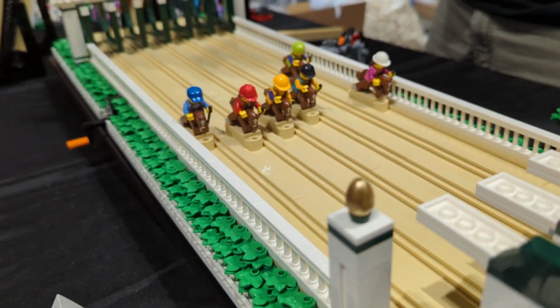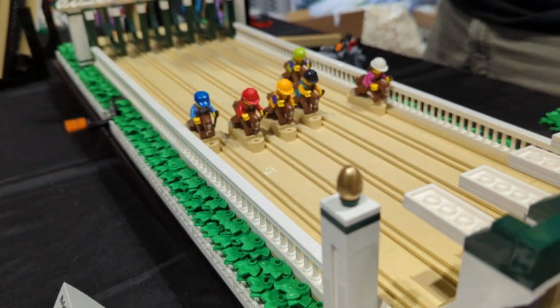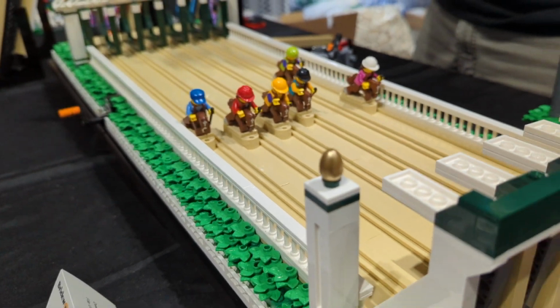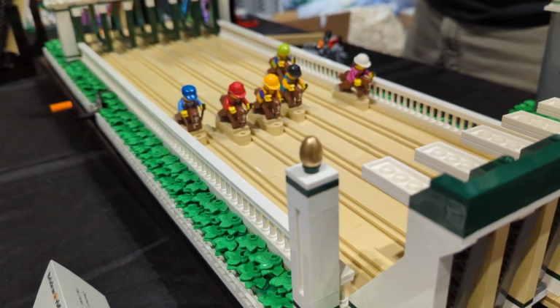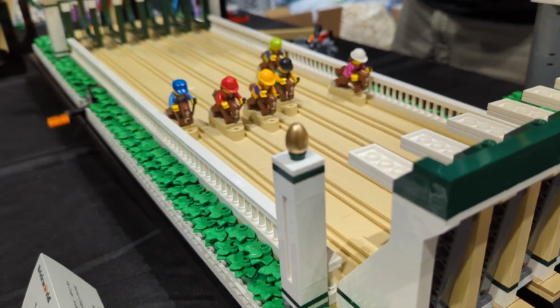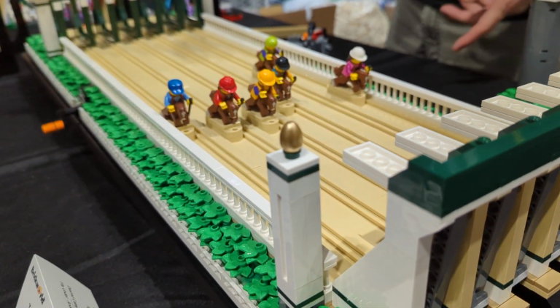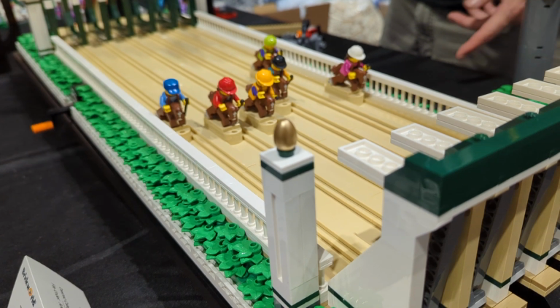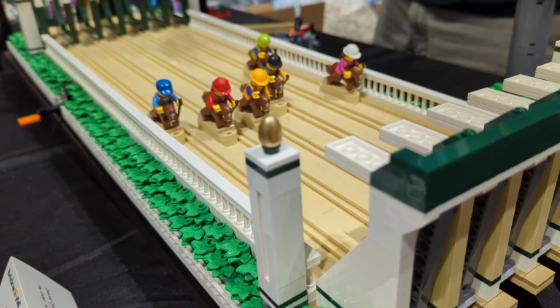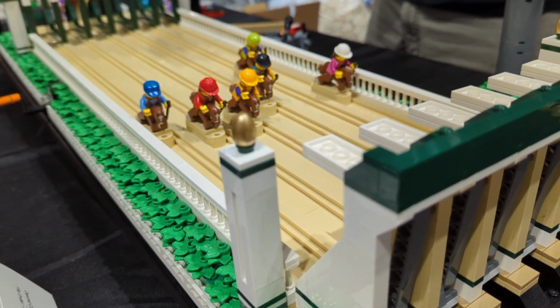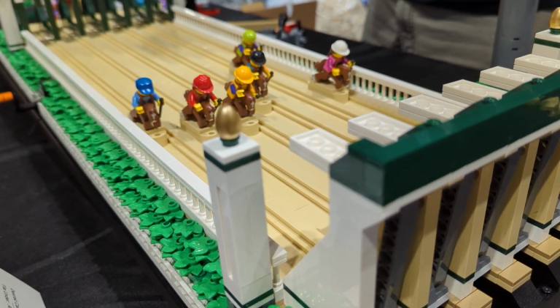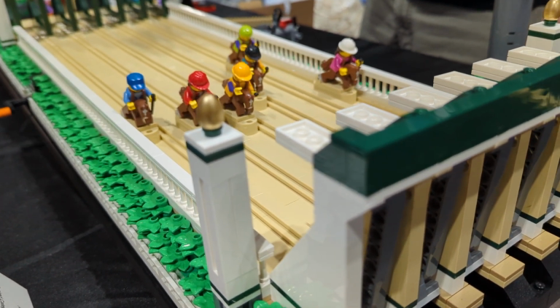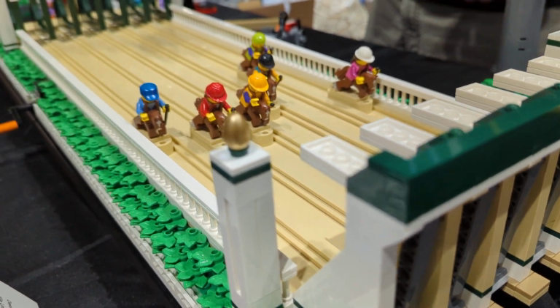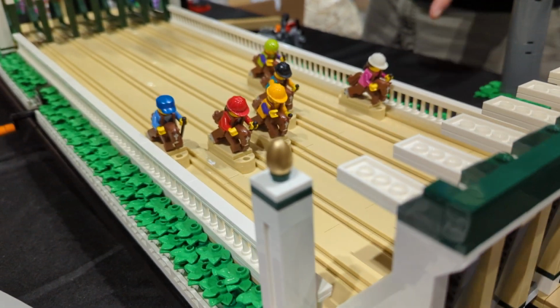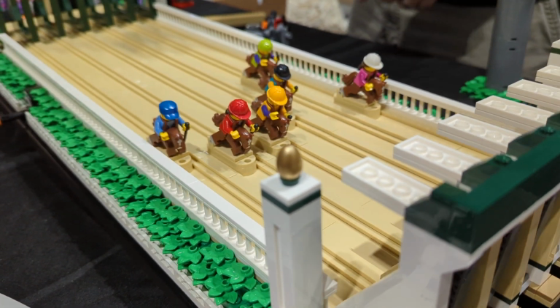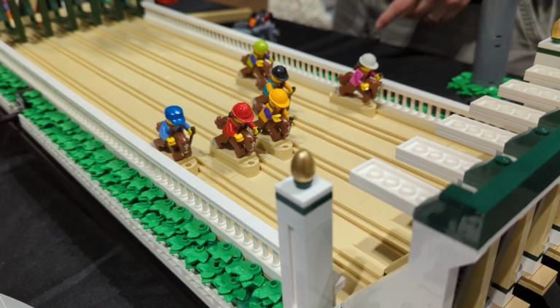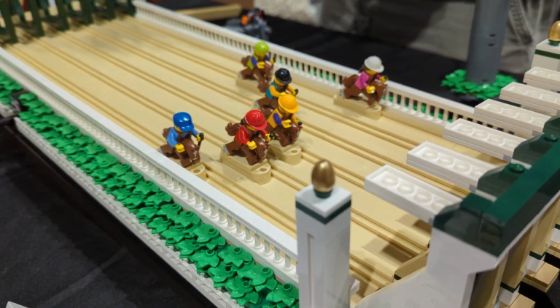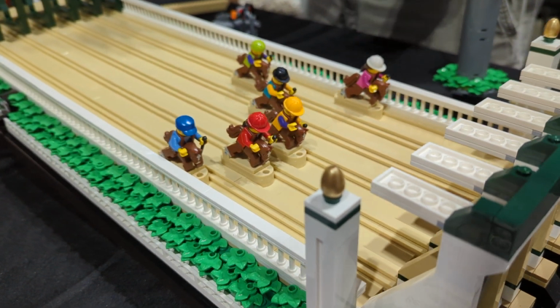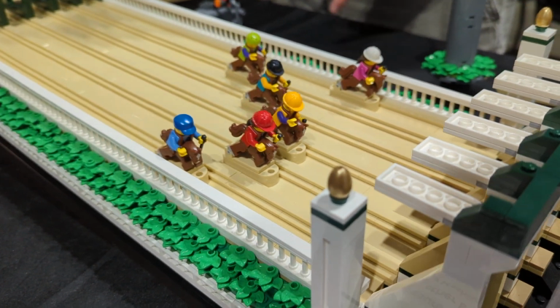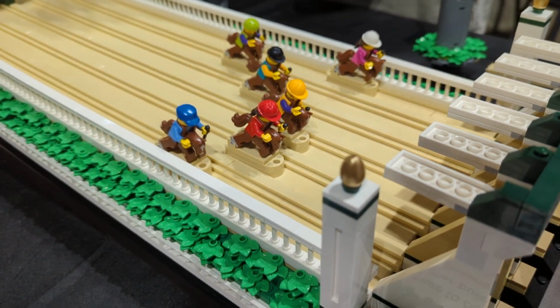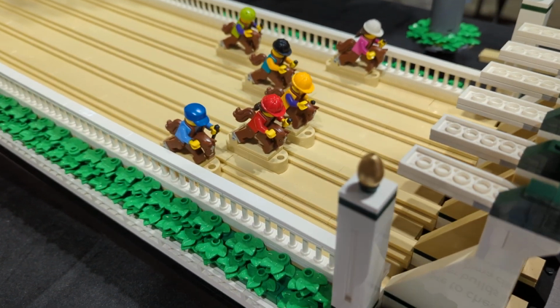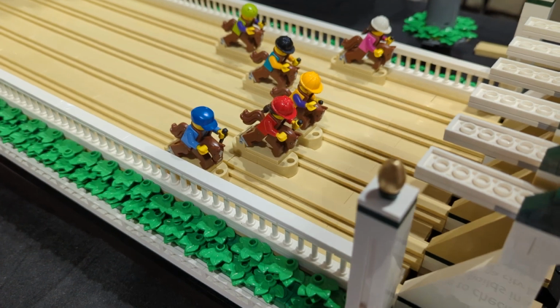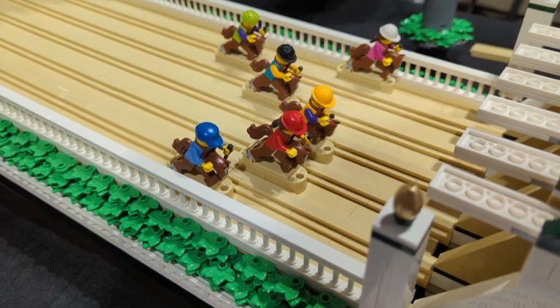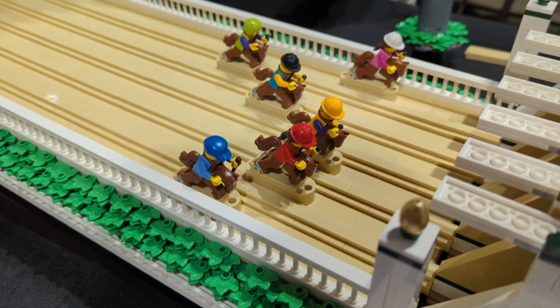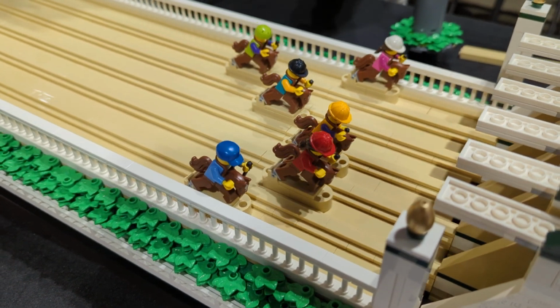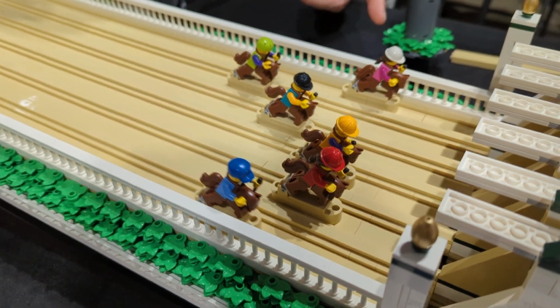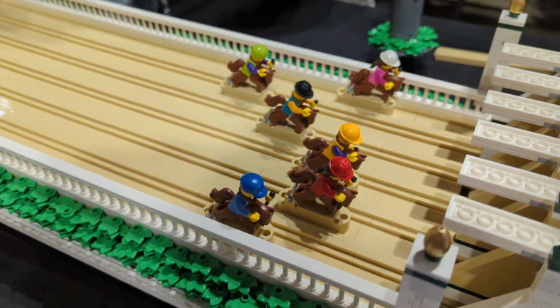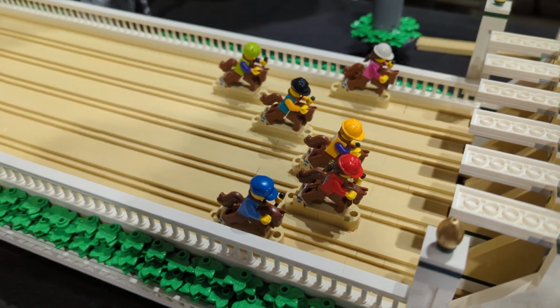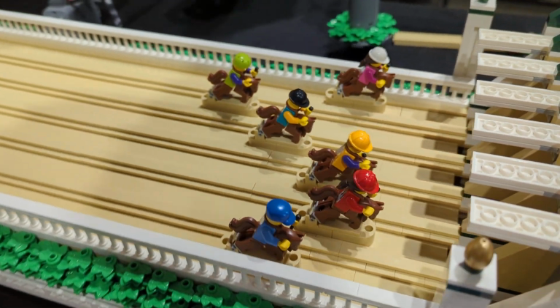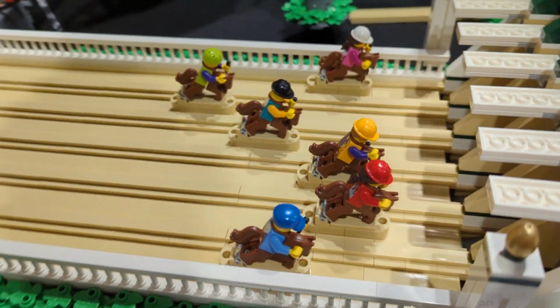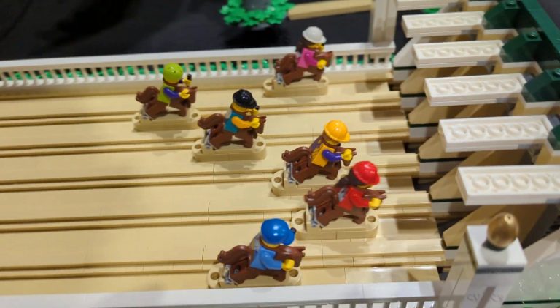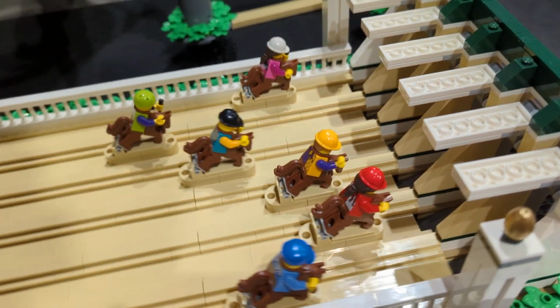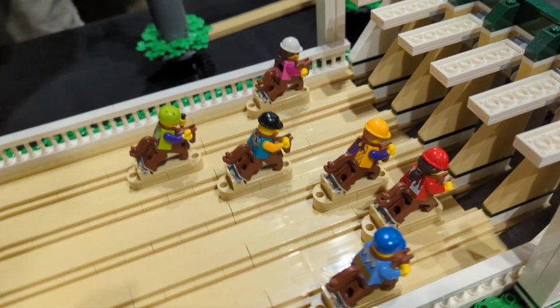The goal is for a random outcome, which I'm still trying to achieve. The principle works on friction — the axle pushes the lane forward and there's a rubber band underneath that snaps it back. That's all it takes to move them forward.